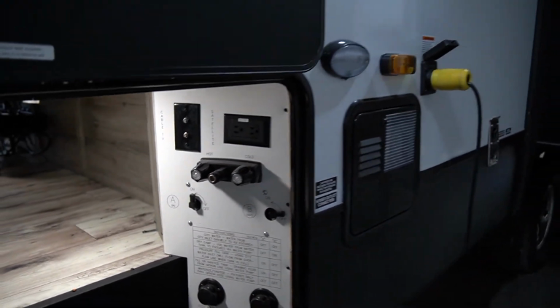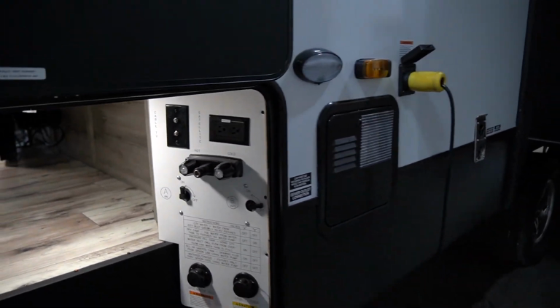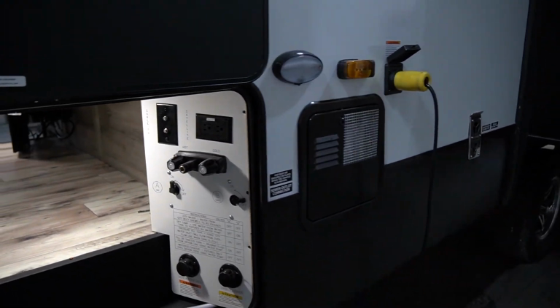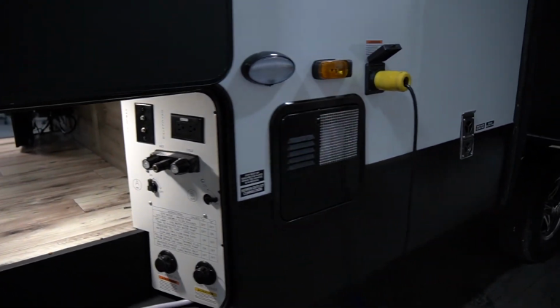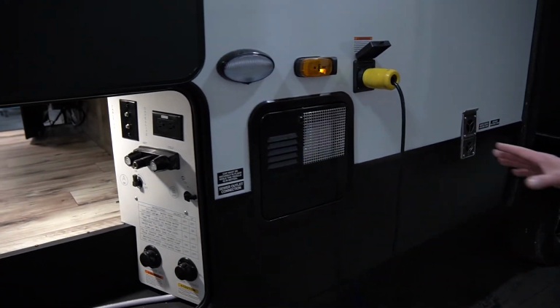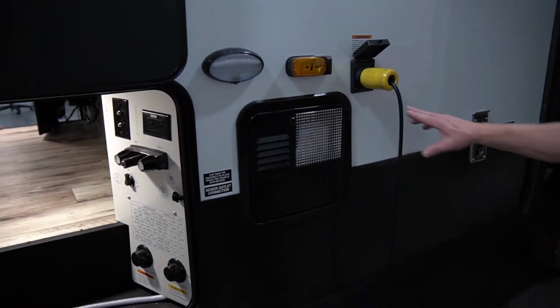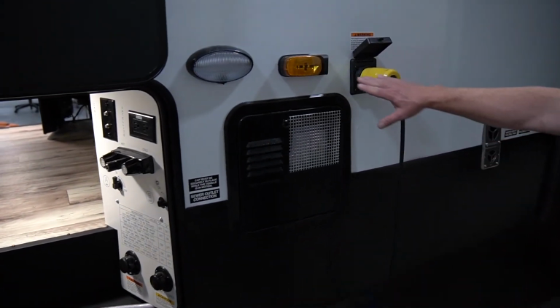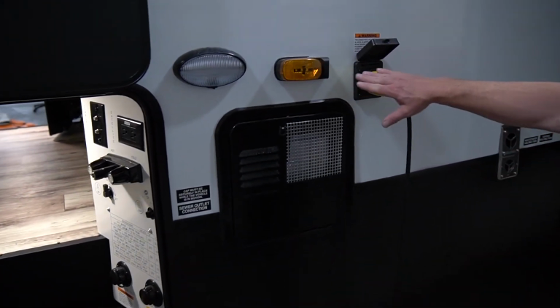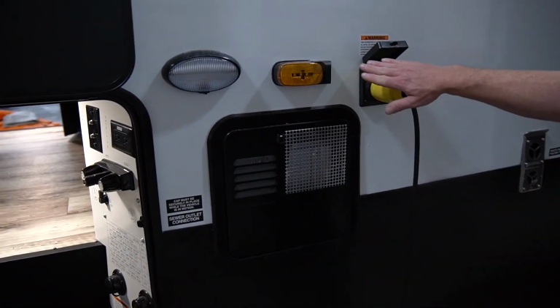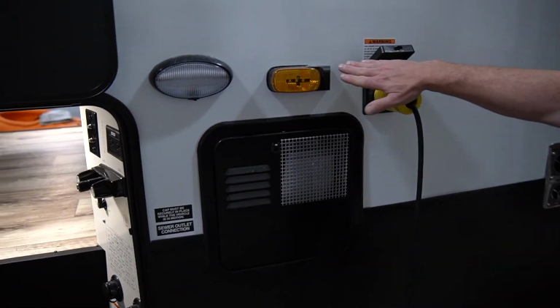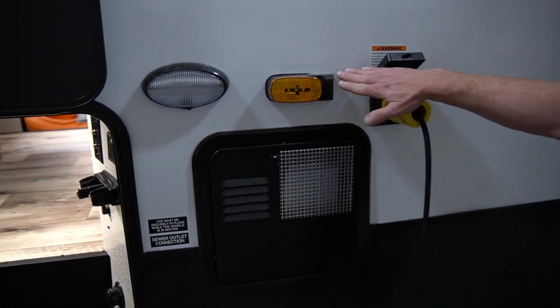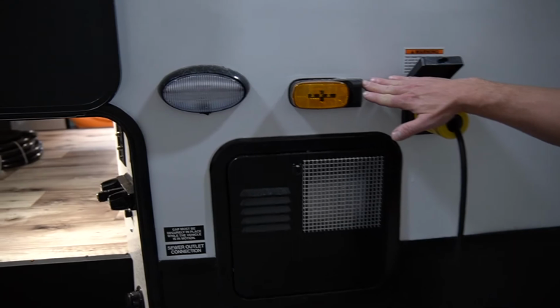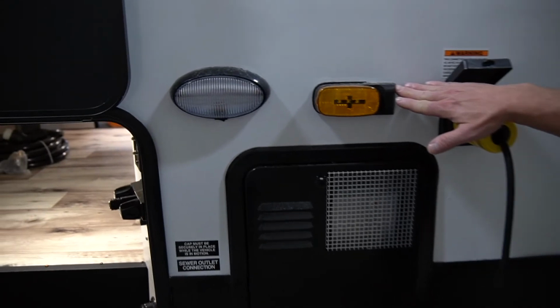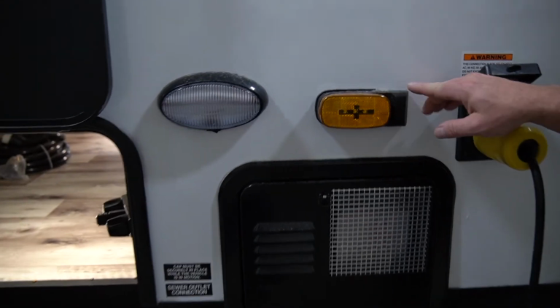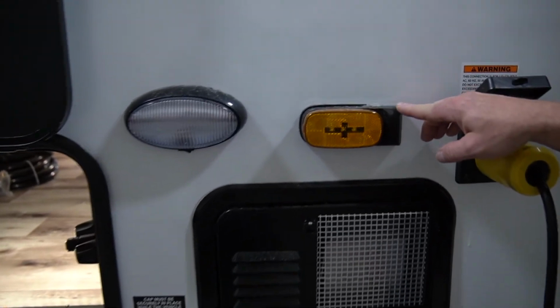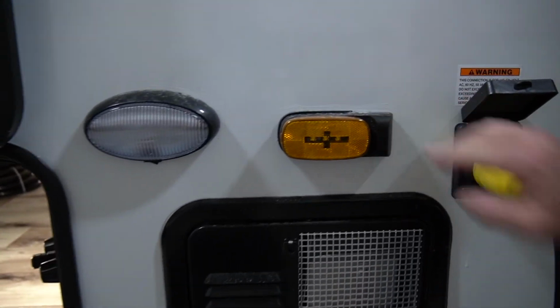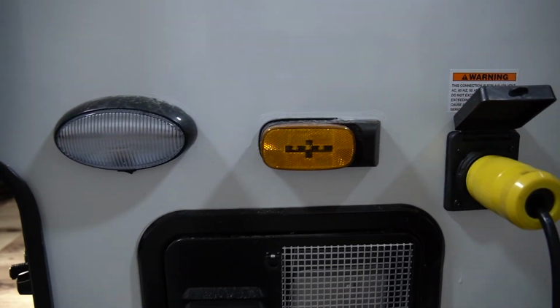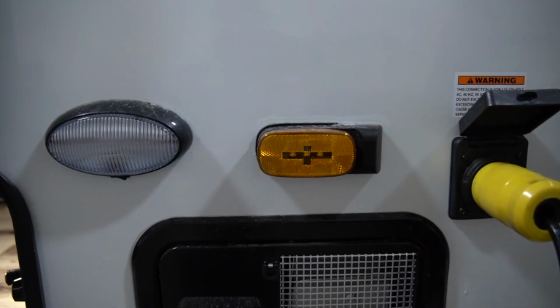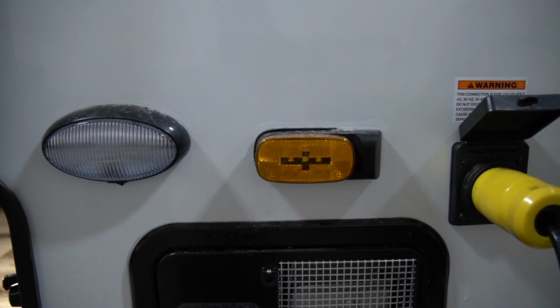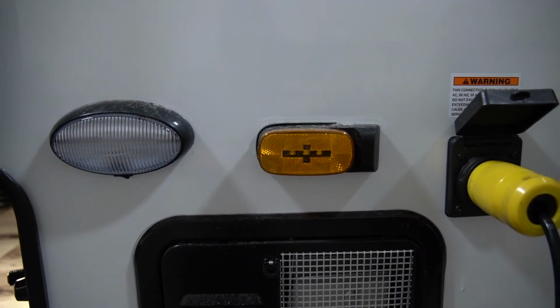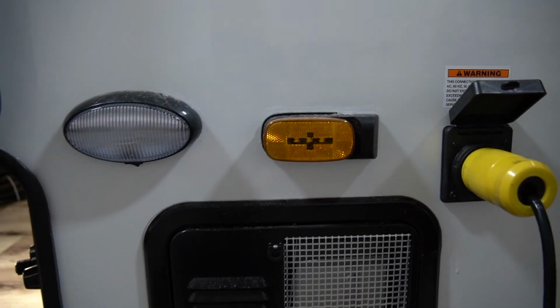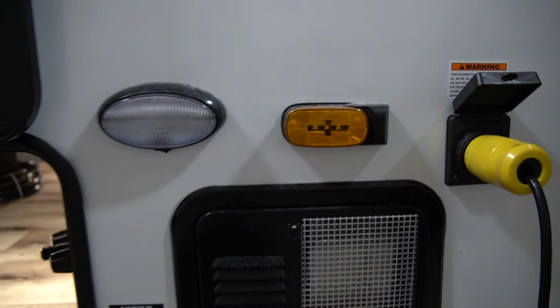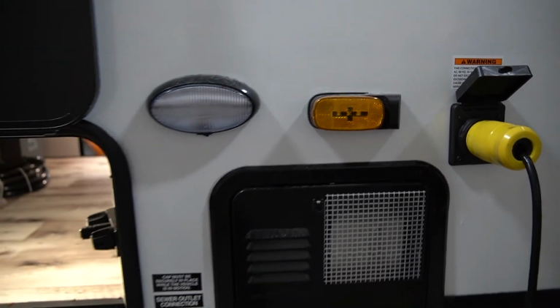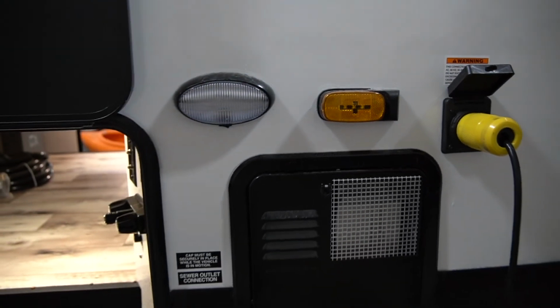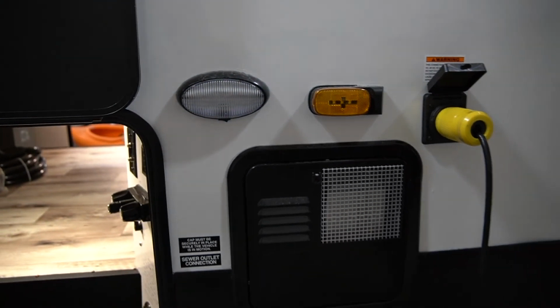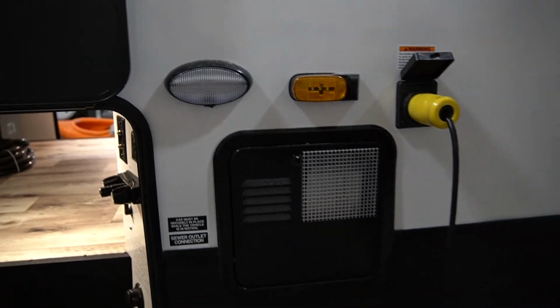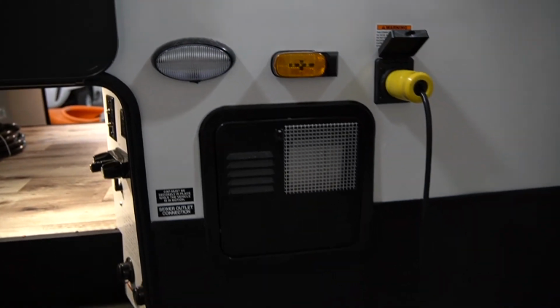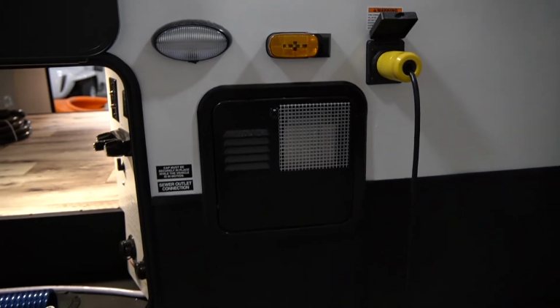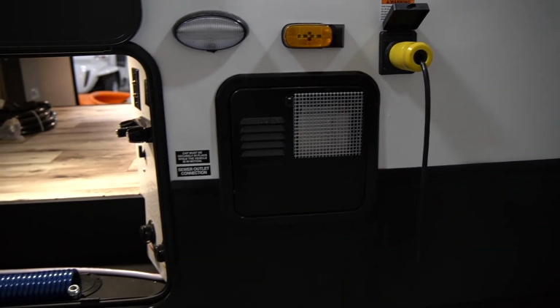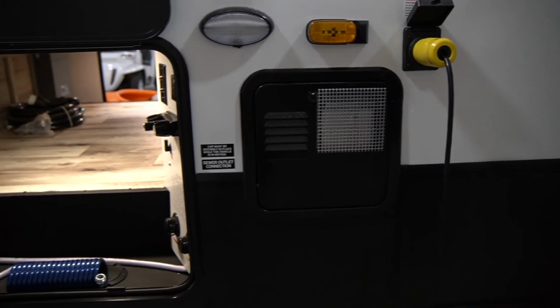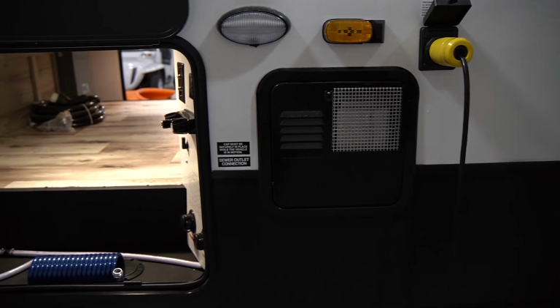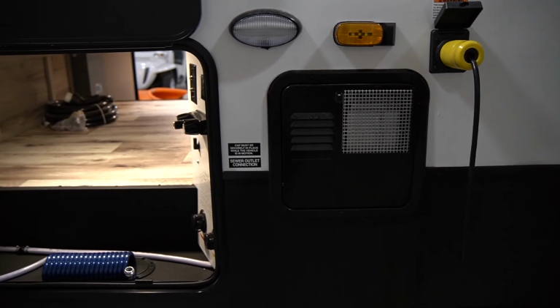And lastly, this unit is prepped for the side Vision Camera S, which is an option. This unit also has a standard six gallon gas-electric water heater.